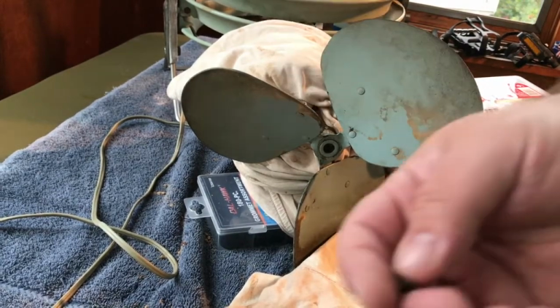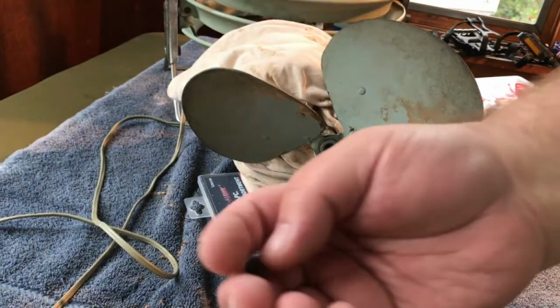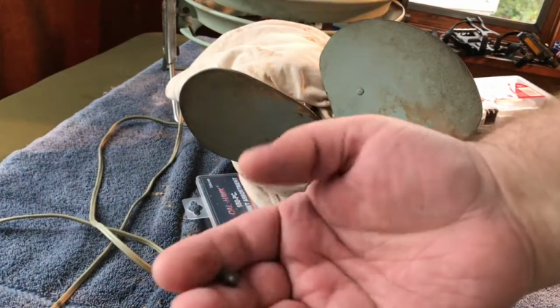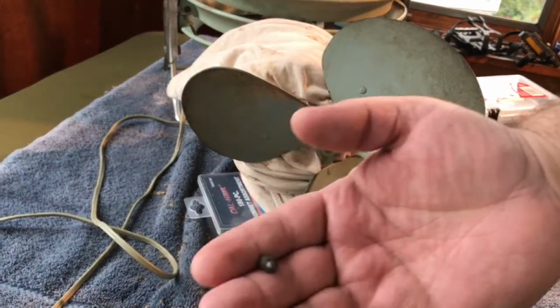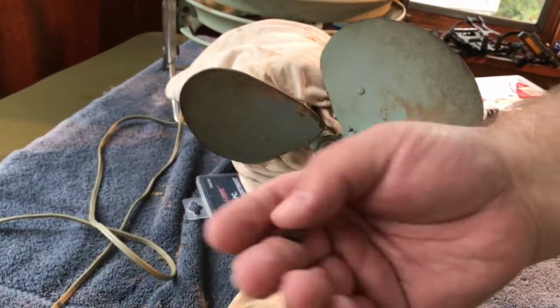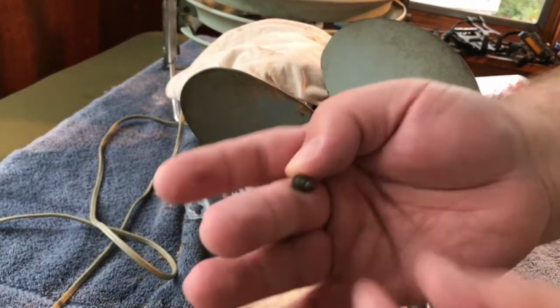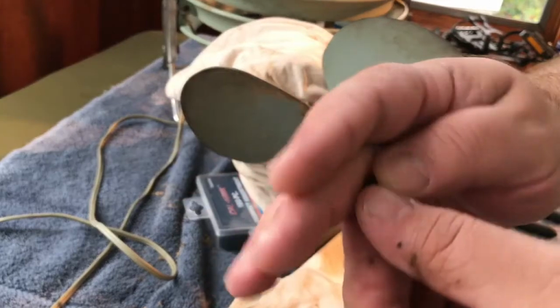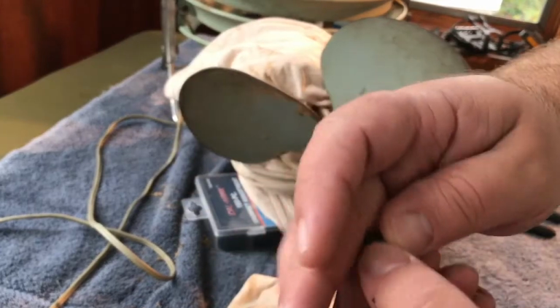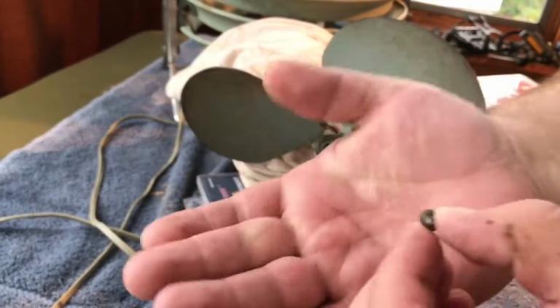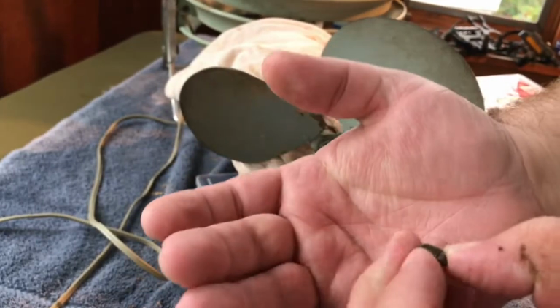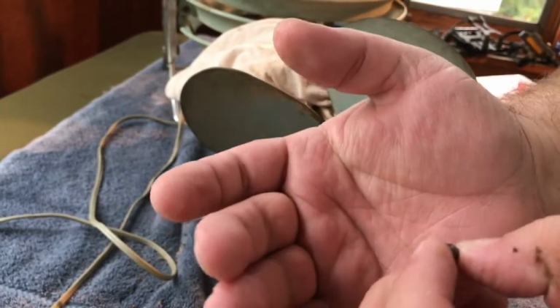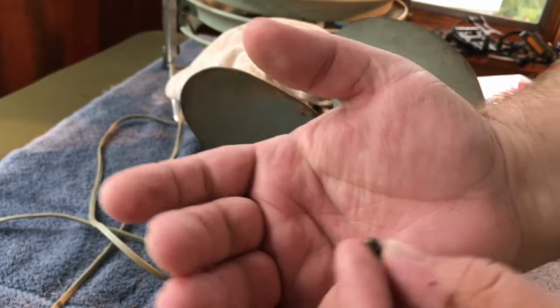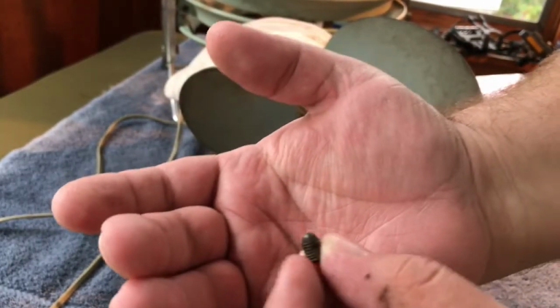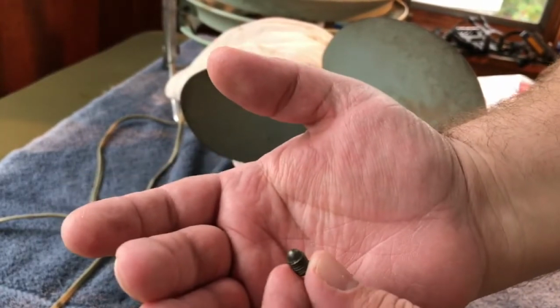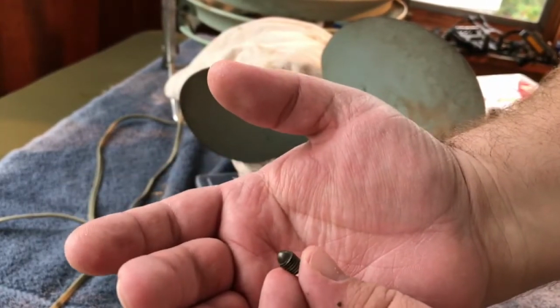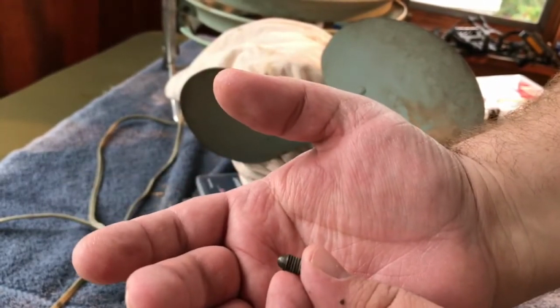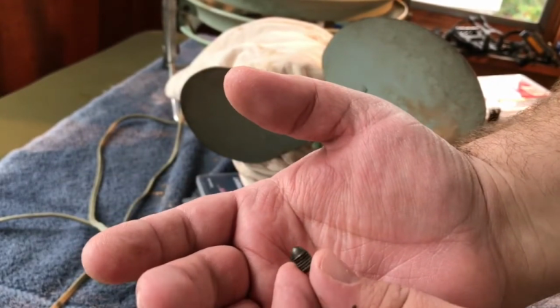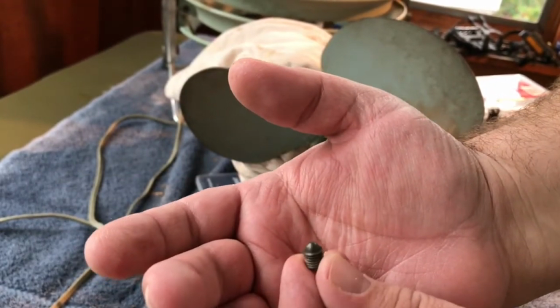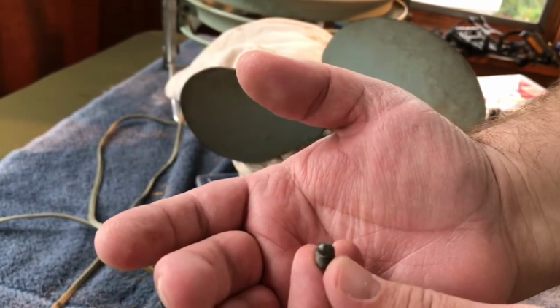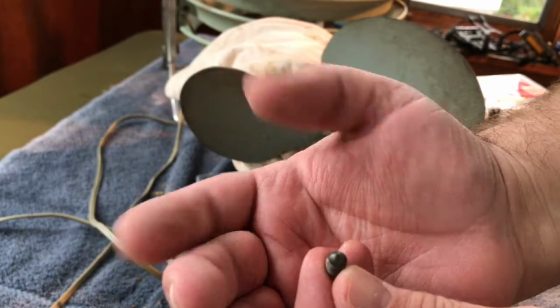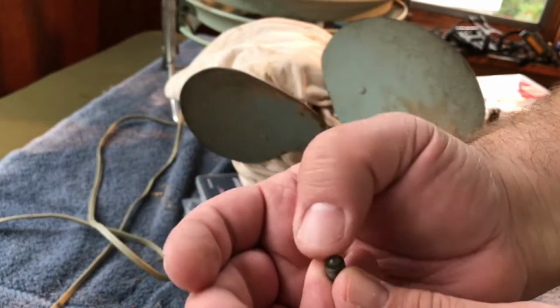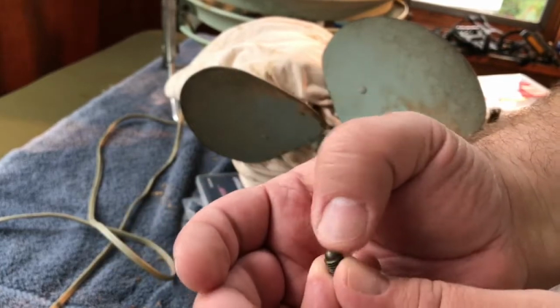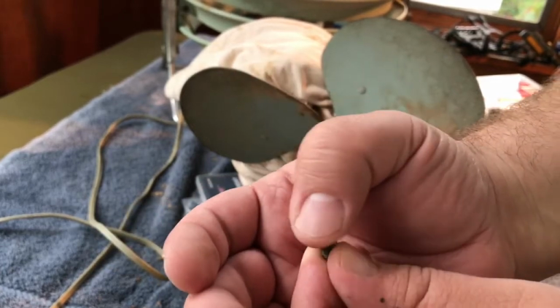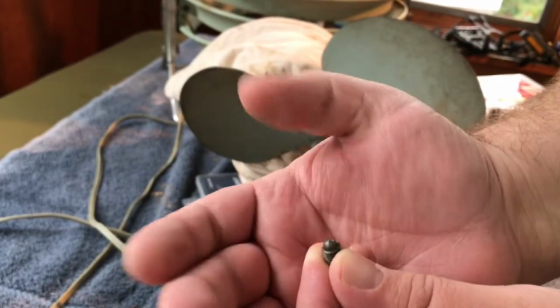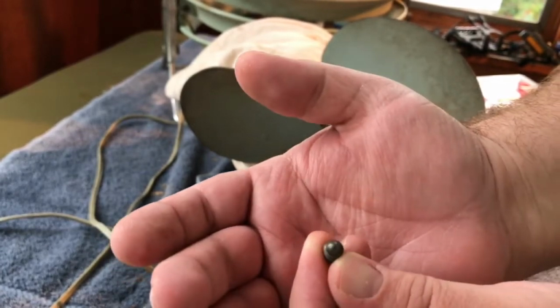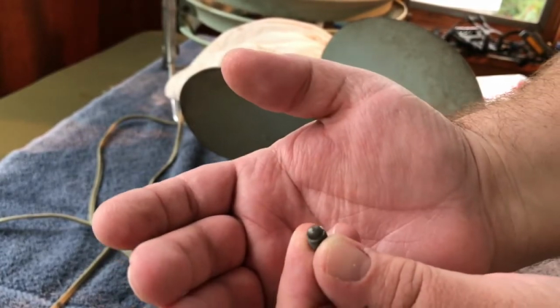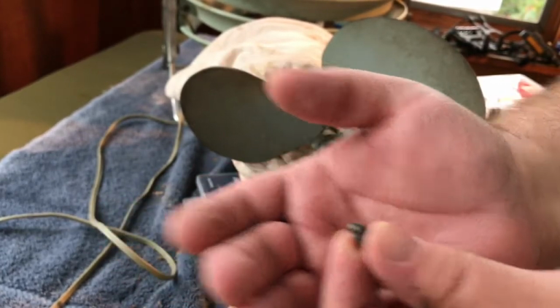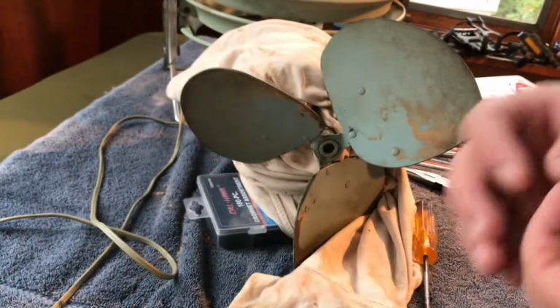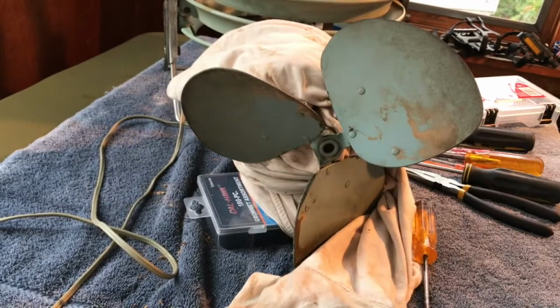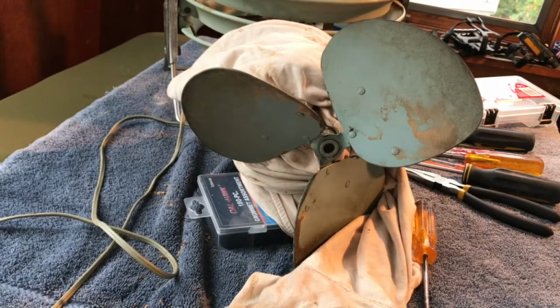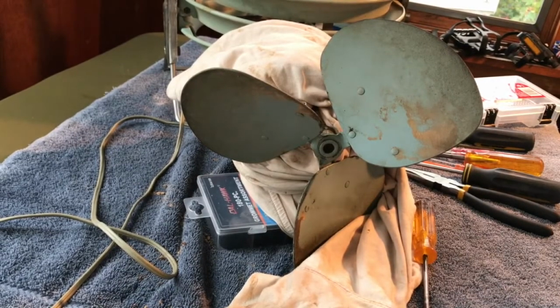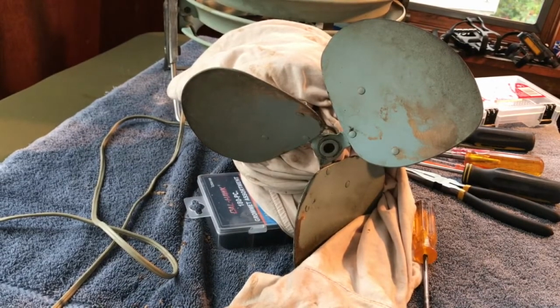And like we've seen with the other Westinghouse fans, the set screw is rounded at the end, although this is not knurled — it's a smooth surface. Interesting.